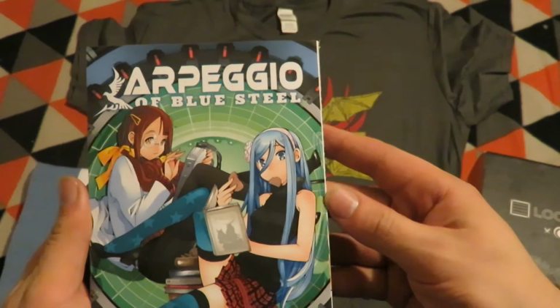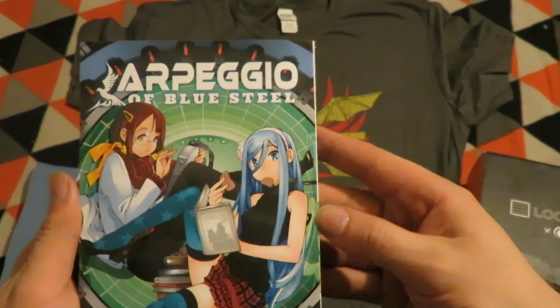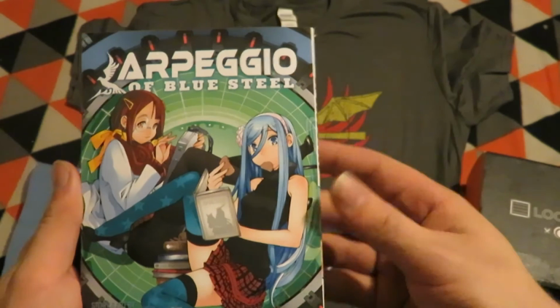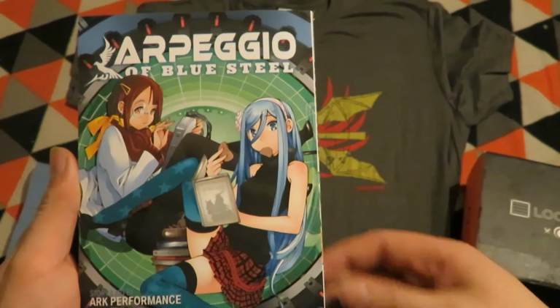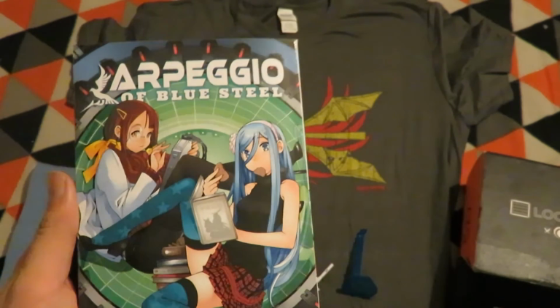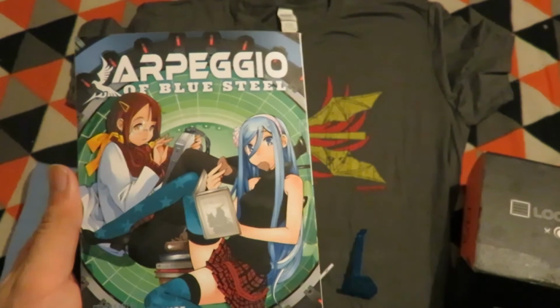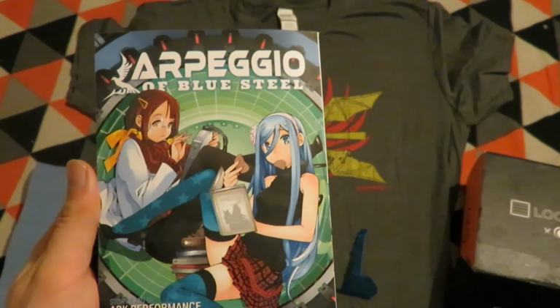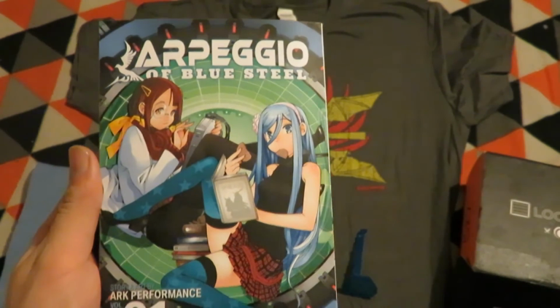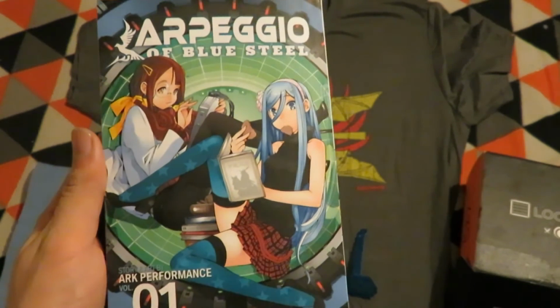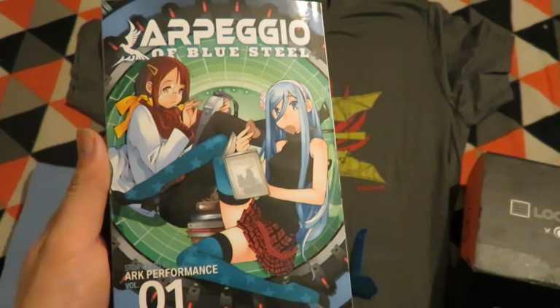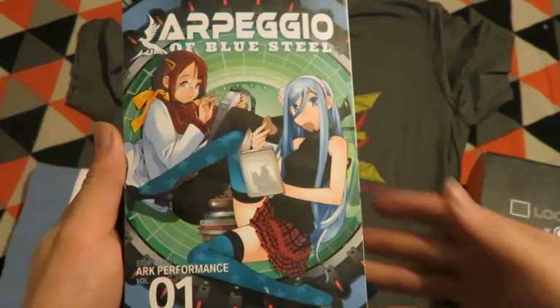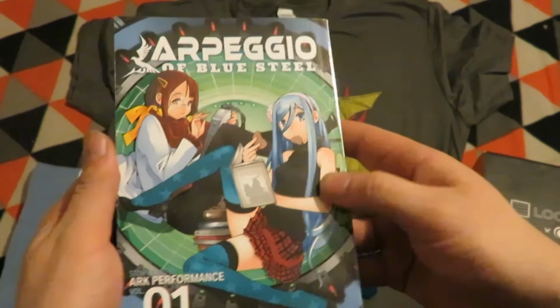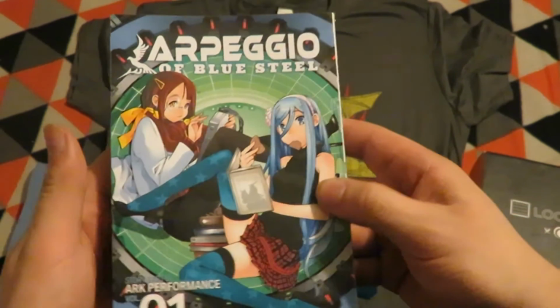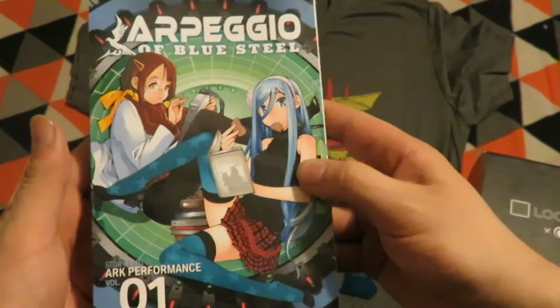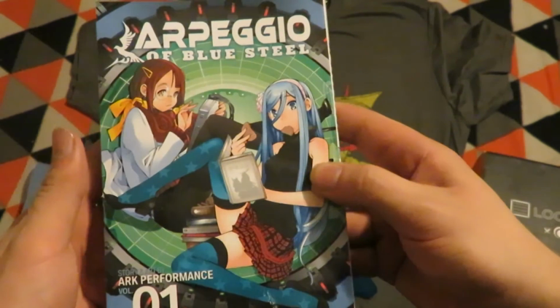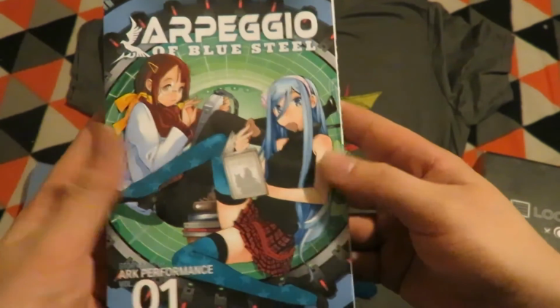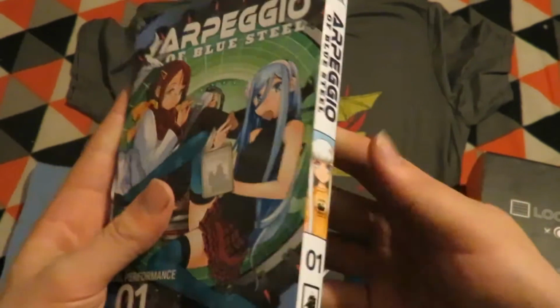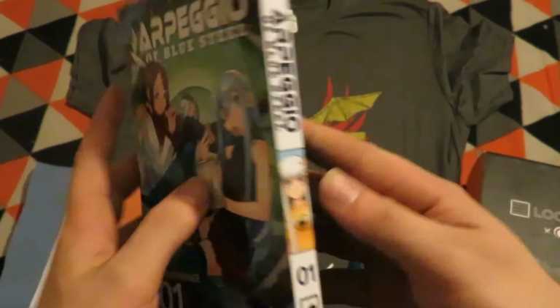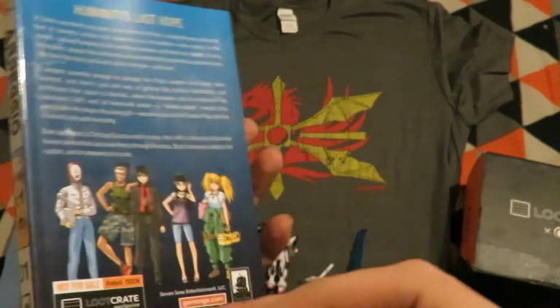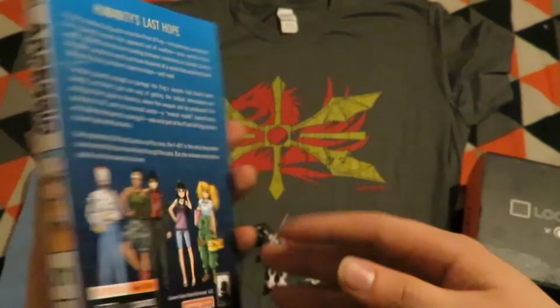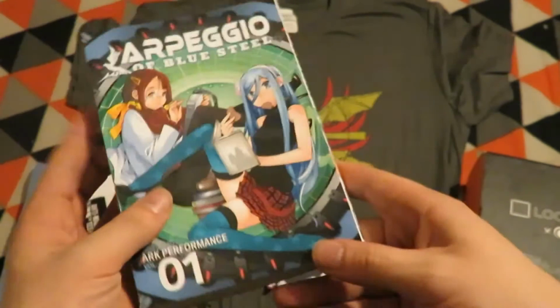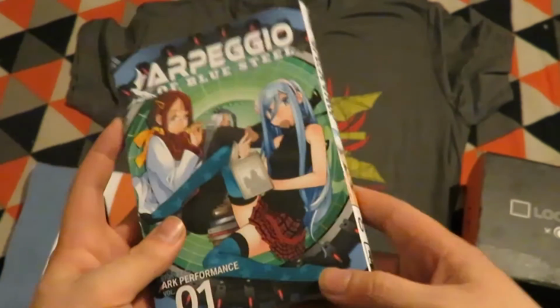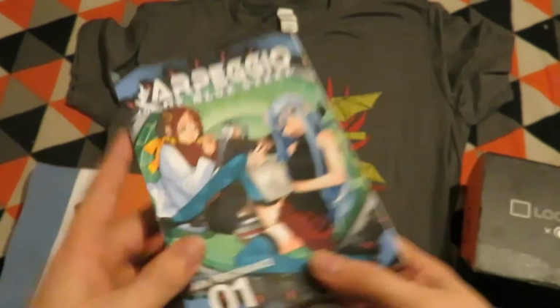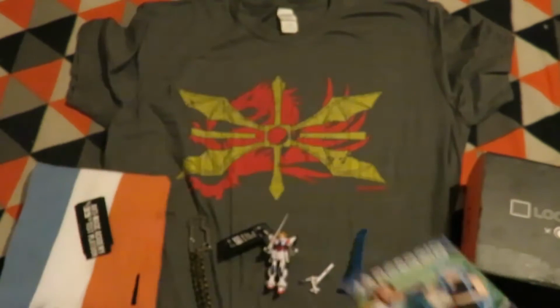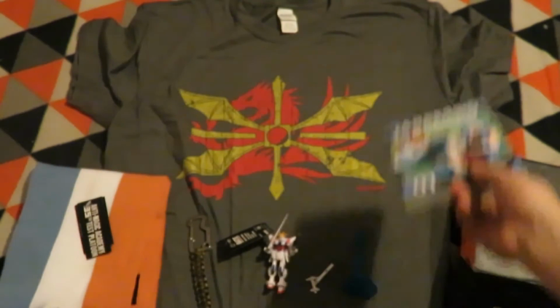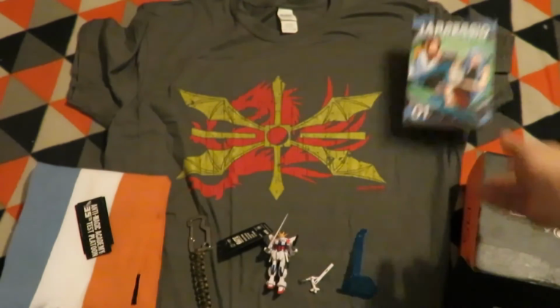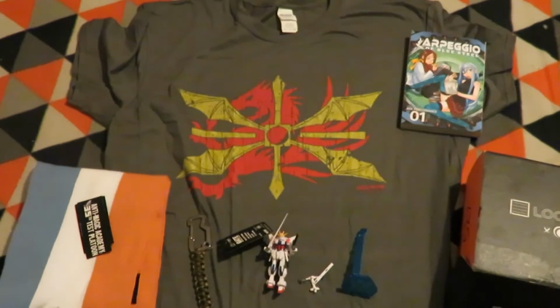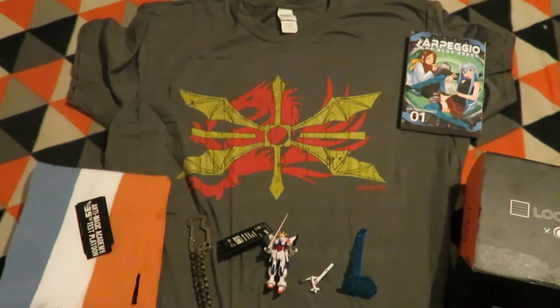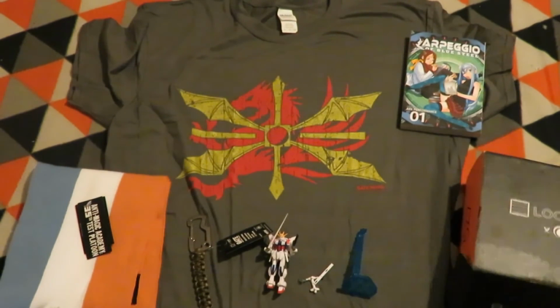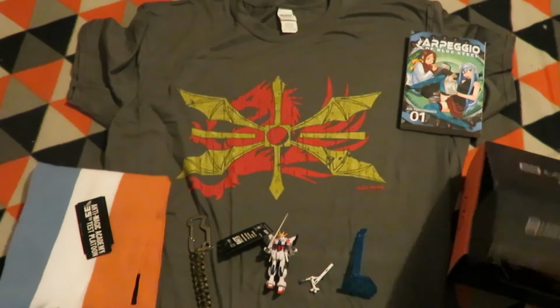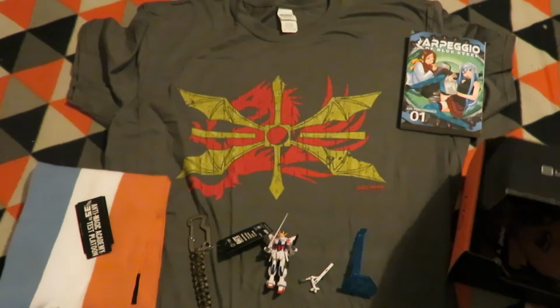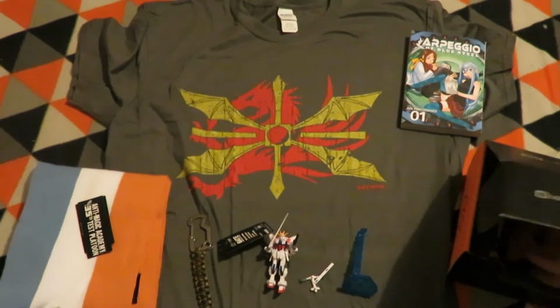My next item is — looks like it's Hagane no with blue steel — so it's the art performance volume one manga. That's a neat anime and I can't wait to read the manga.